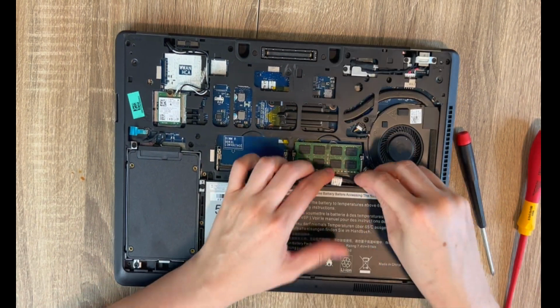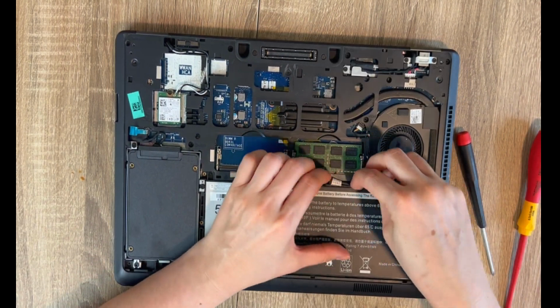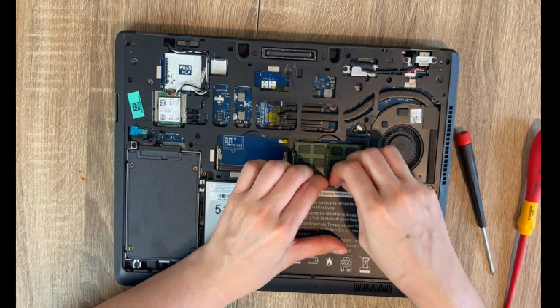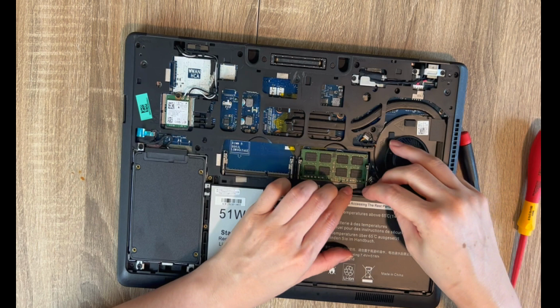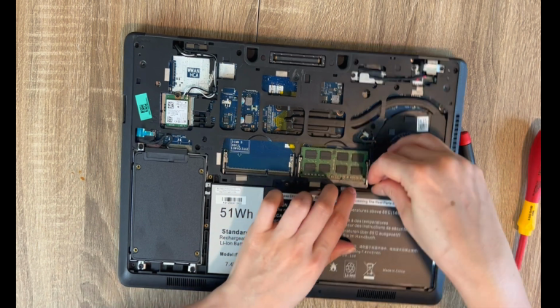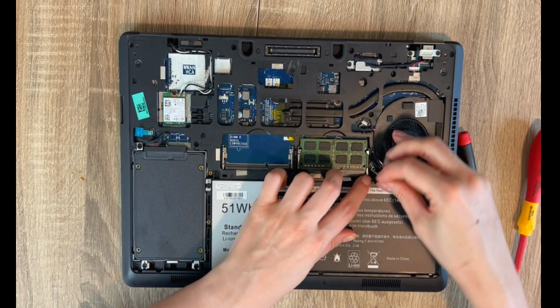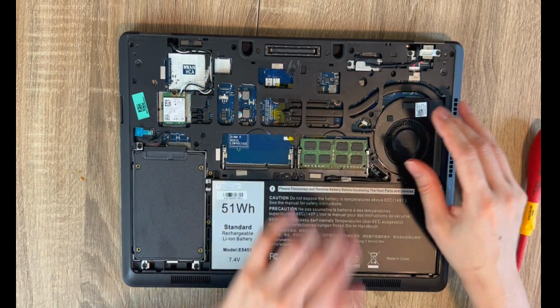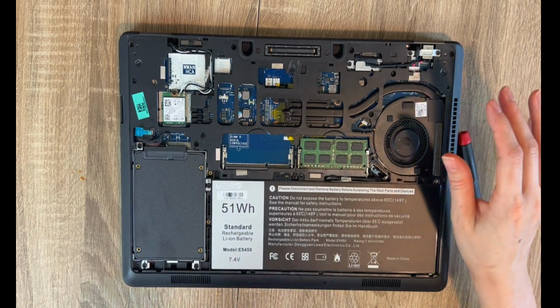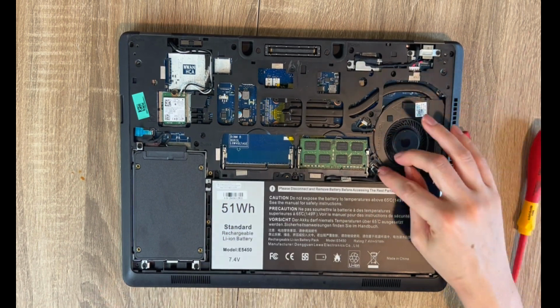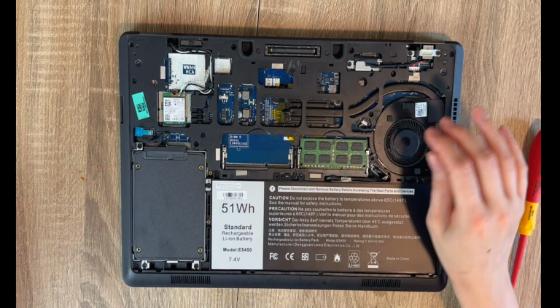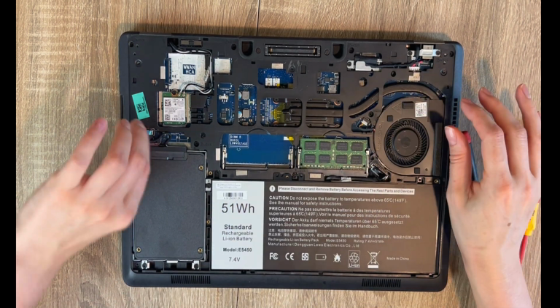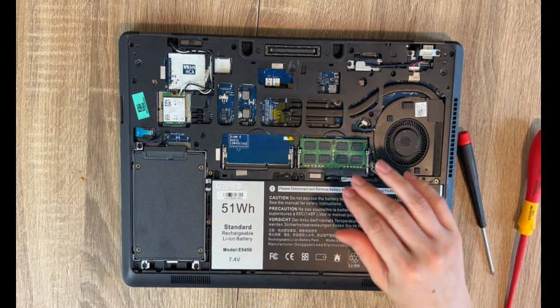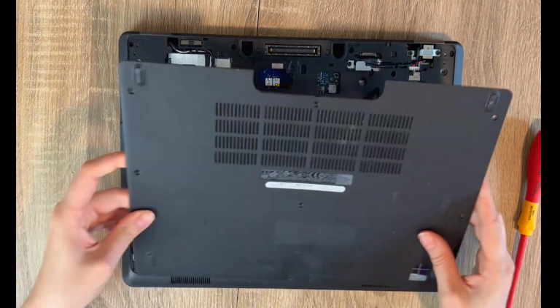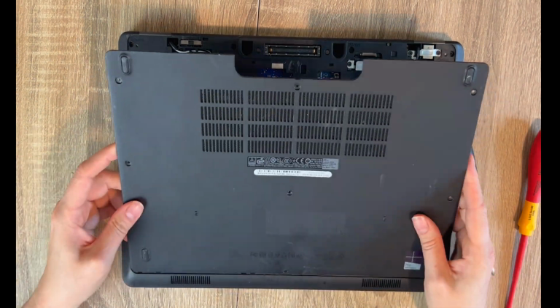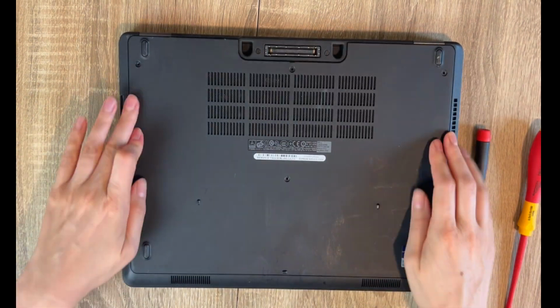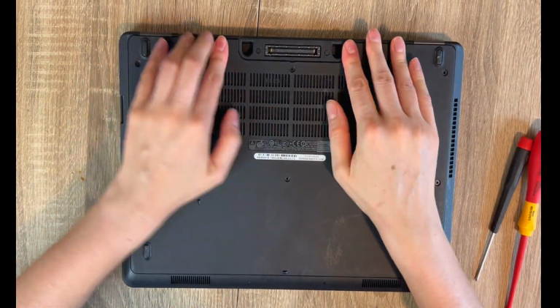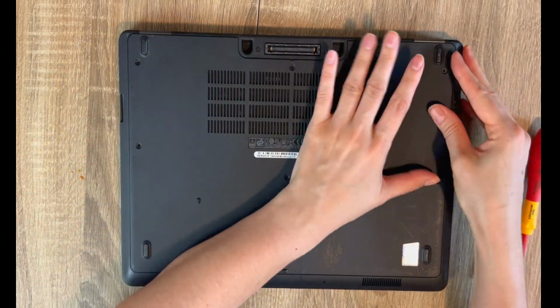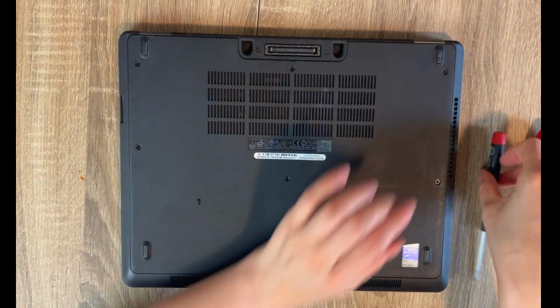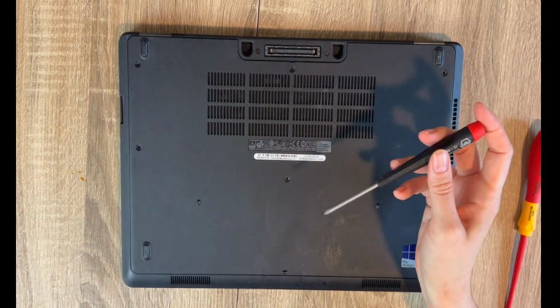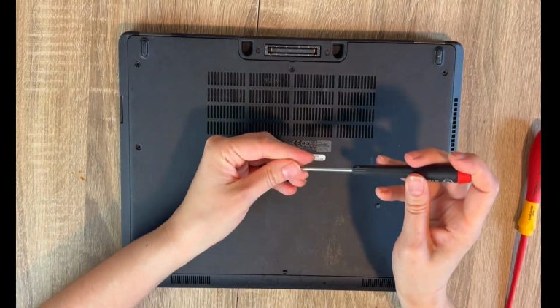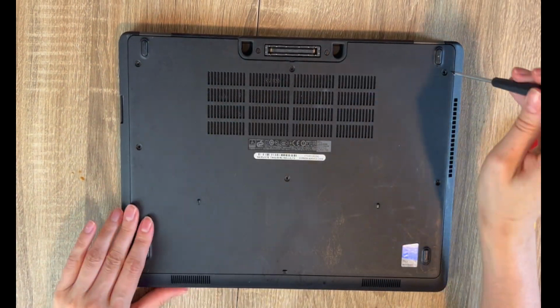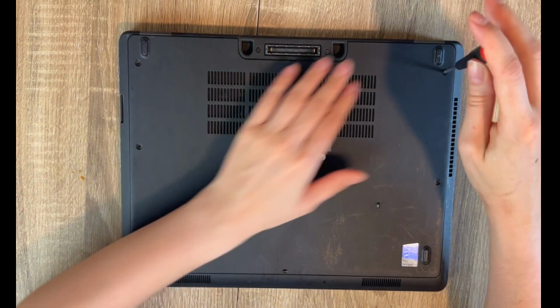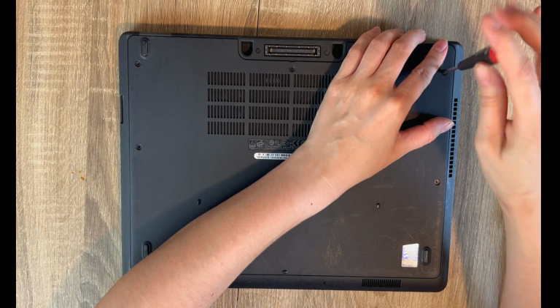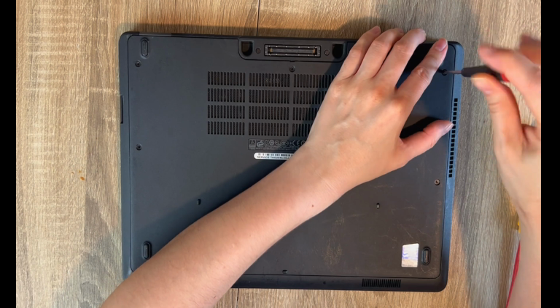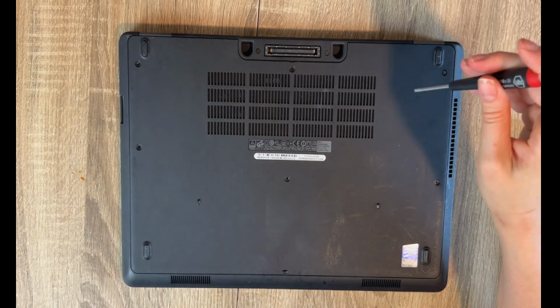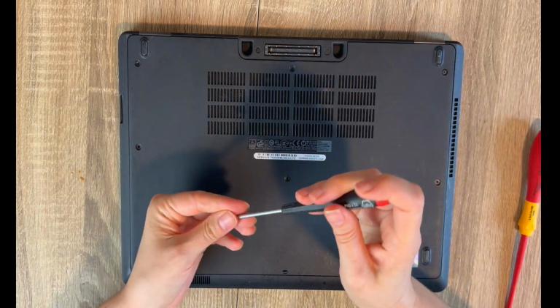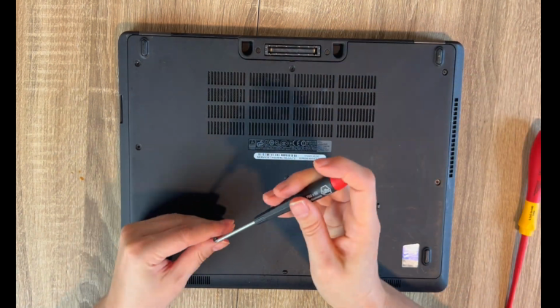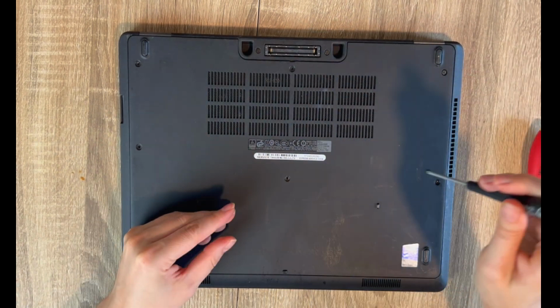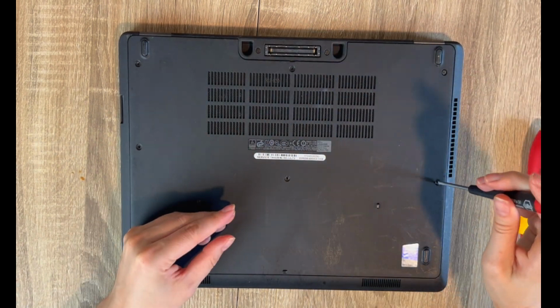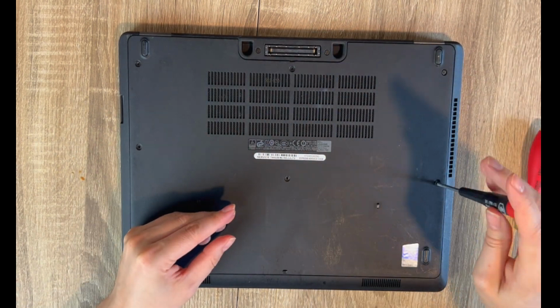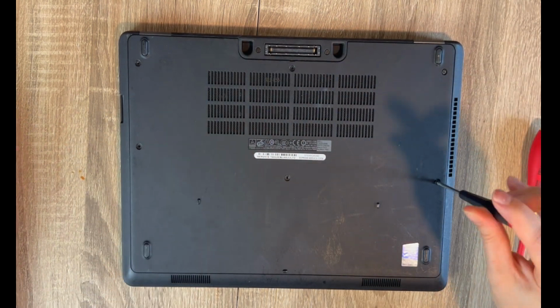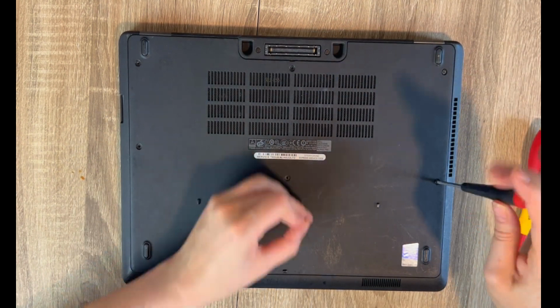Now here we go — I have the battery here, installed just like so. All installed, and now I'm going to put it back together. As you can see, that was a minimal amount of work.